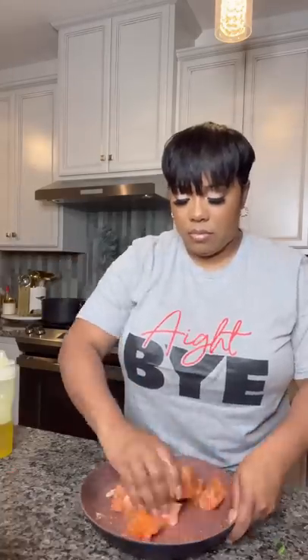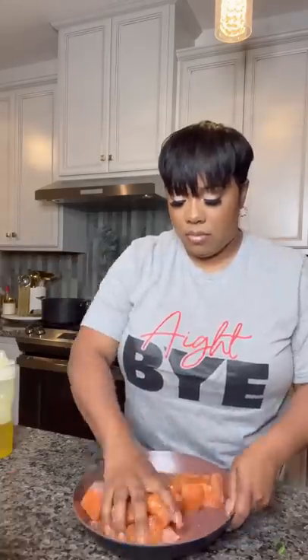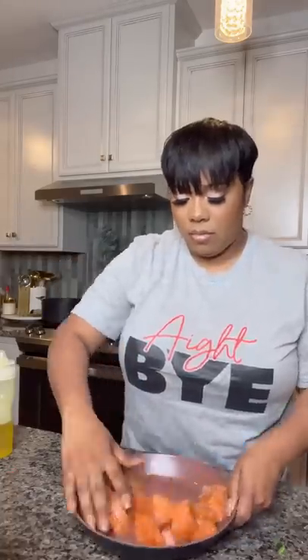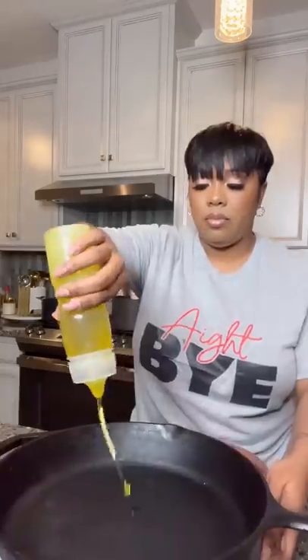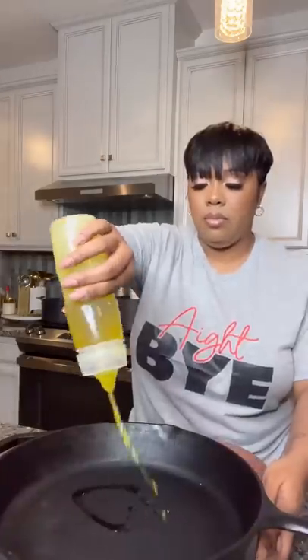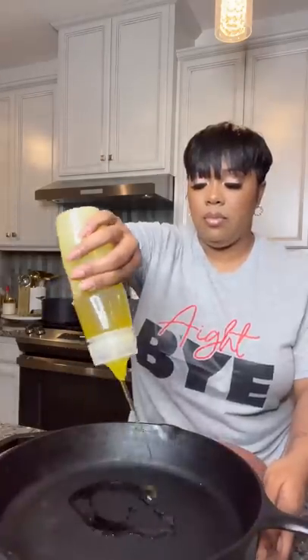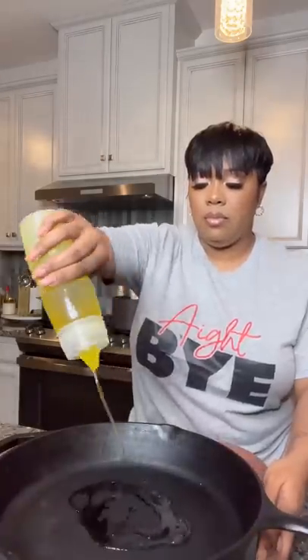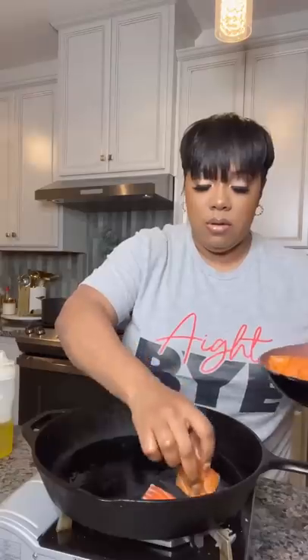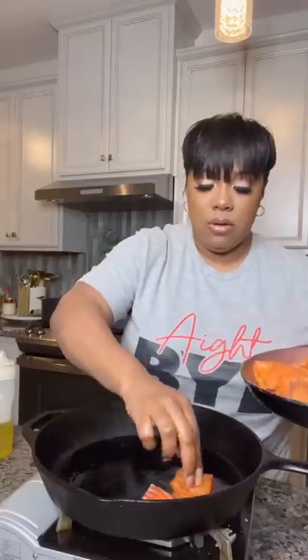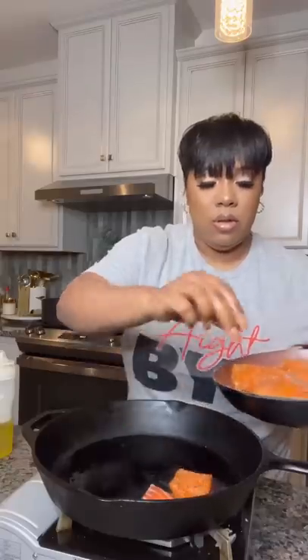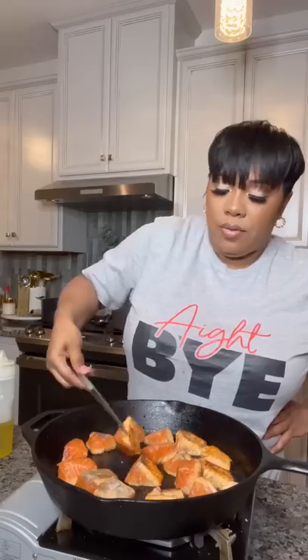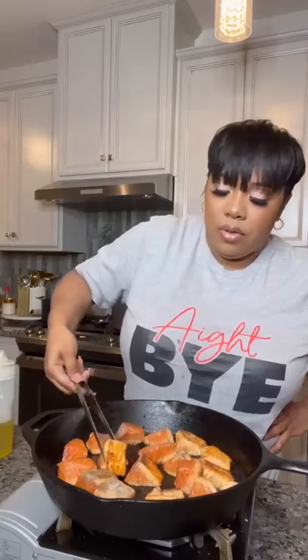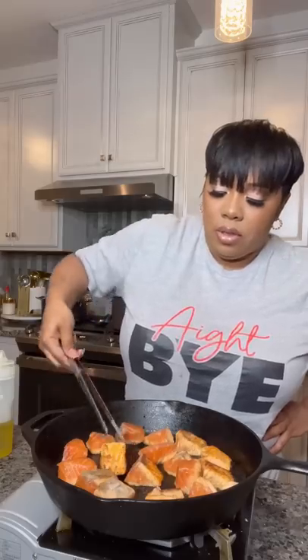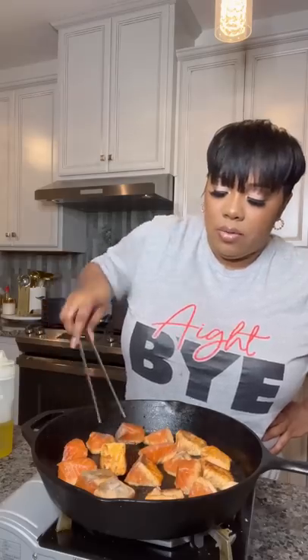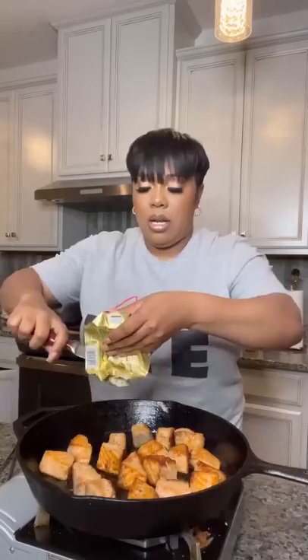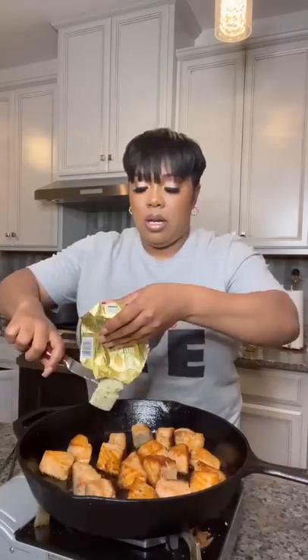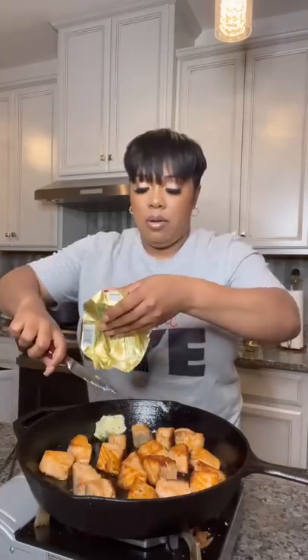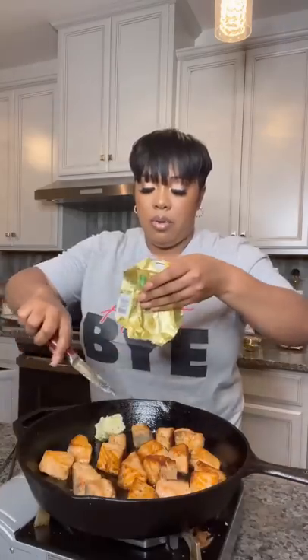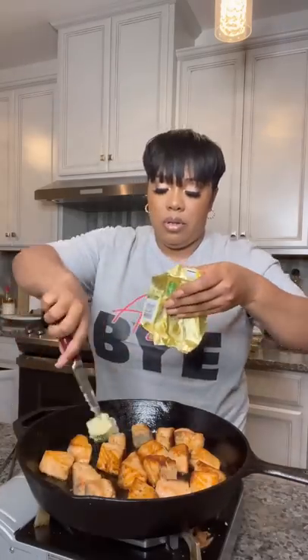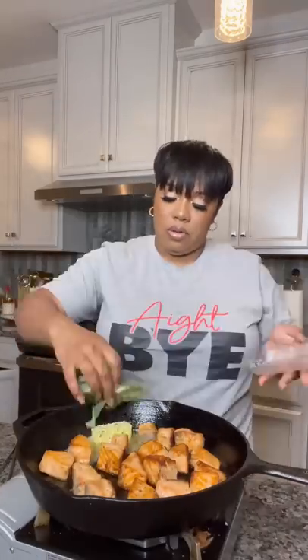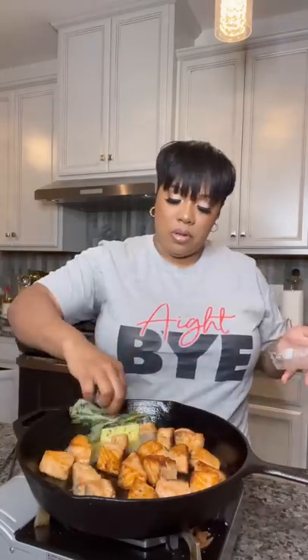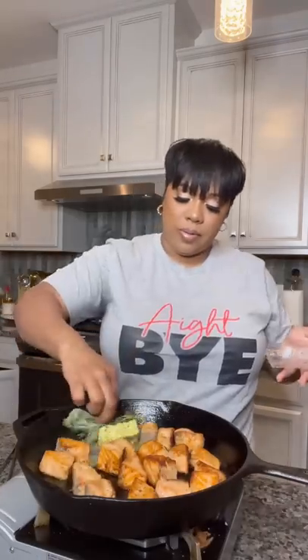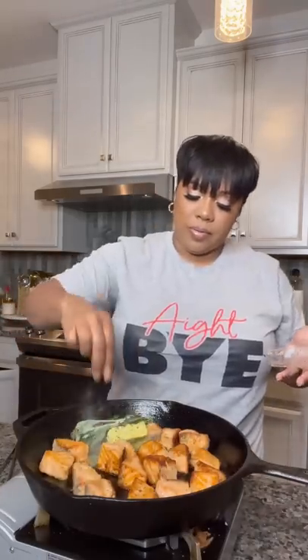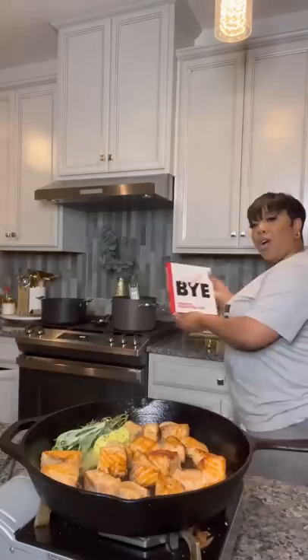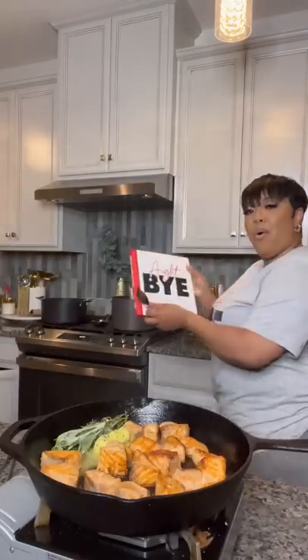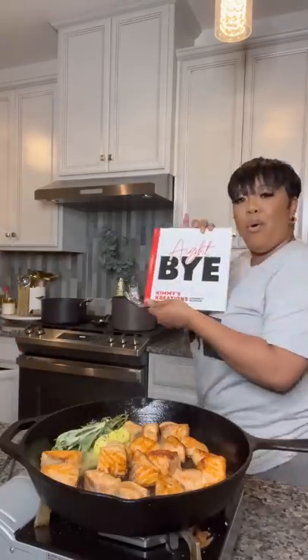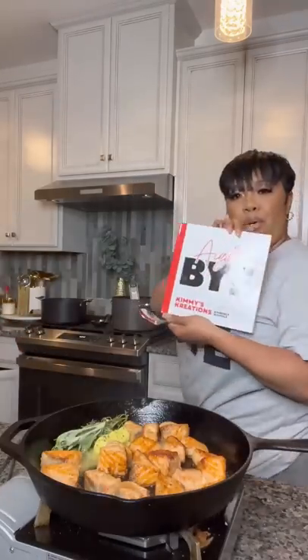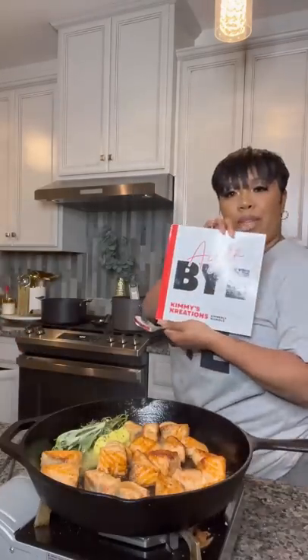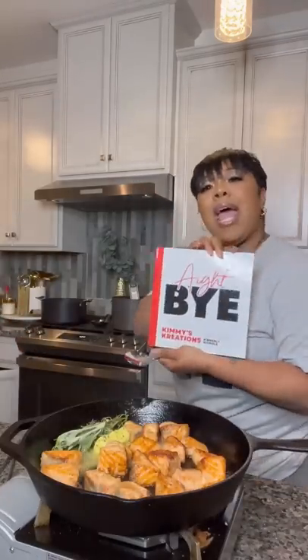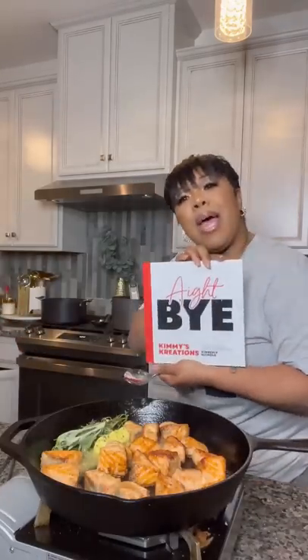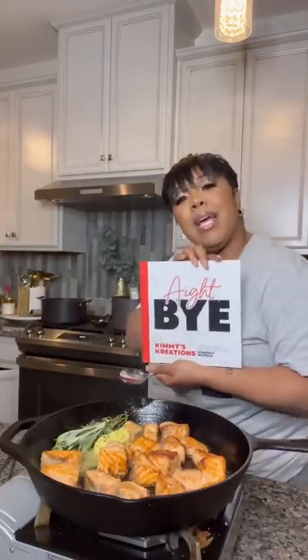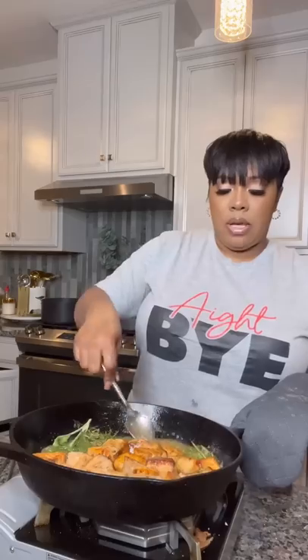Then add some grapeseed oil because I said so. Cook up your salmon till they get brown on all sides, basting with some butter and some herbs. And don't forget to buy Kimmy's Creations cookbook.